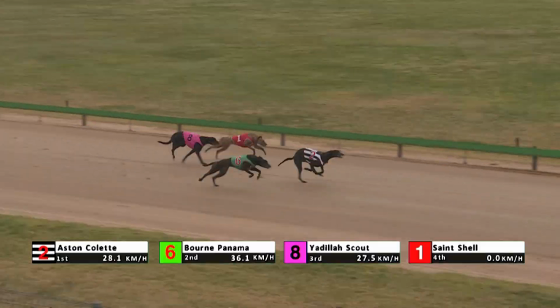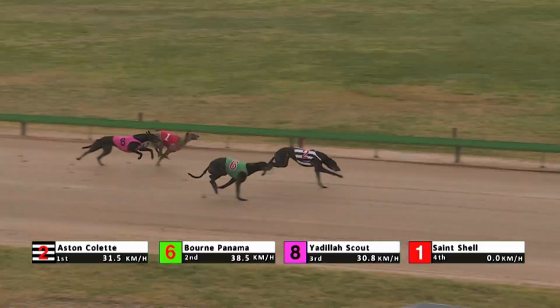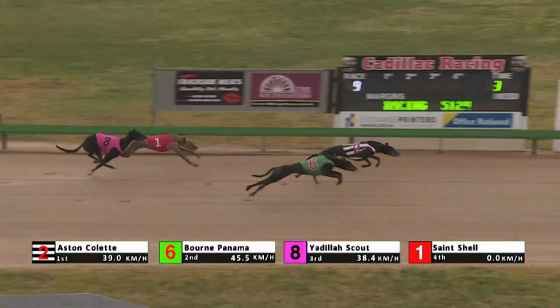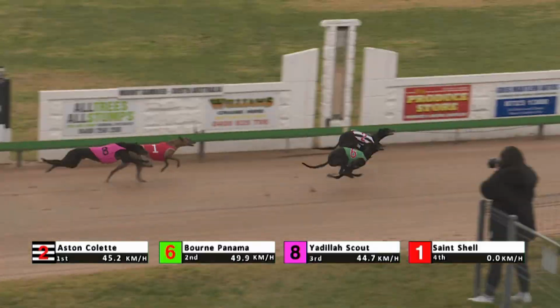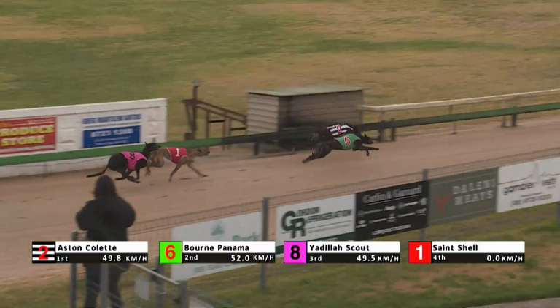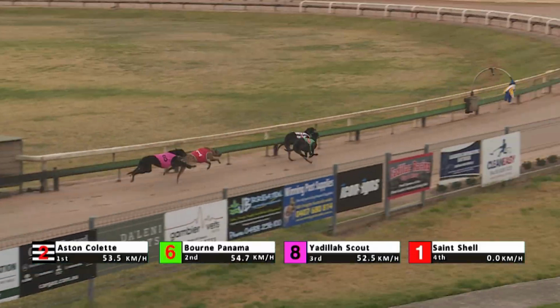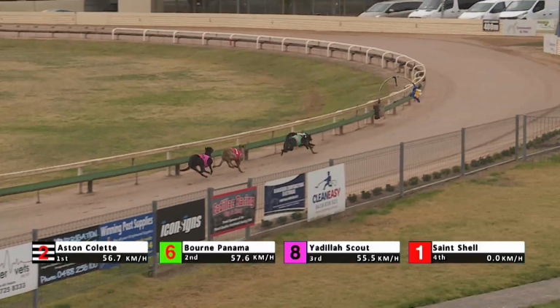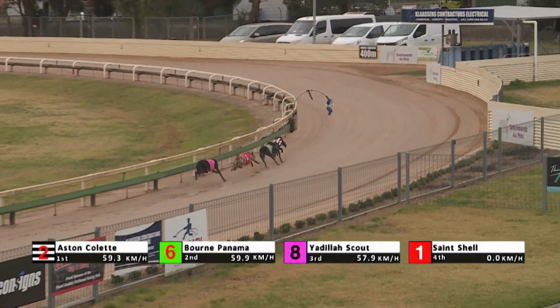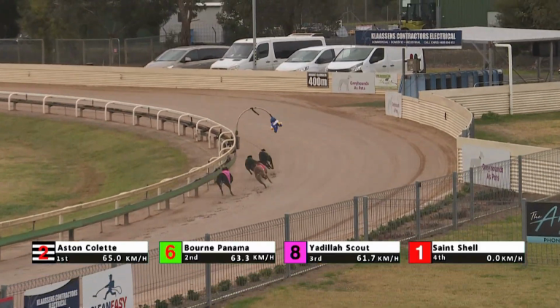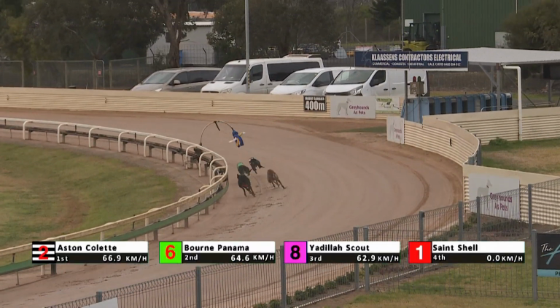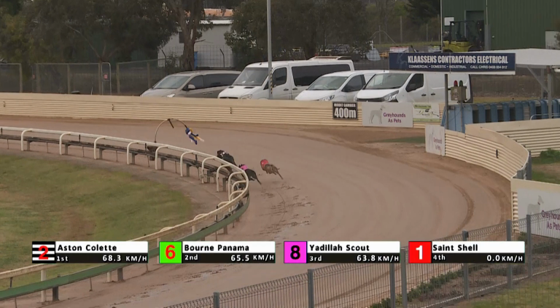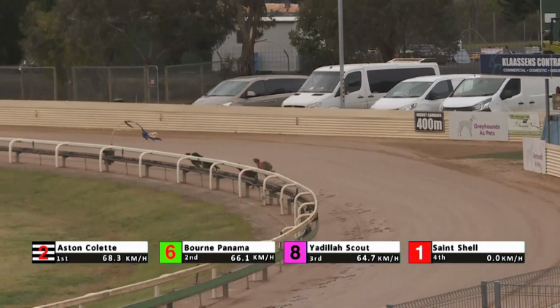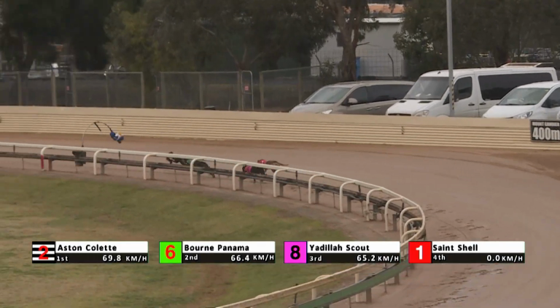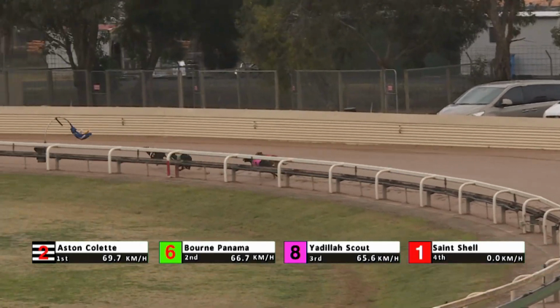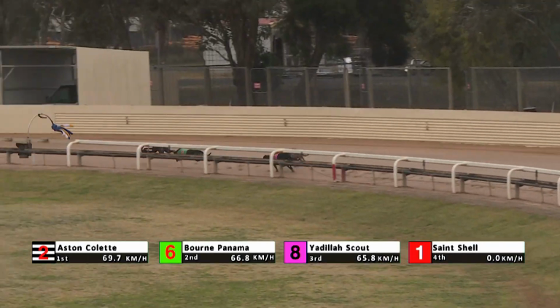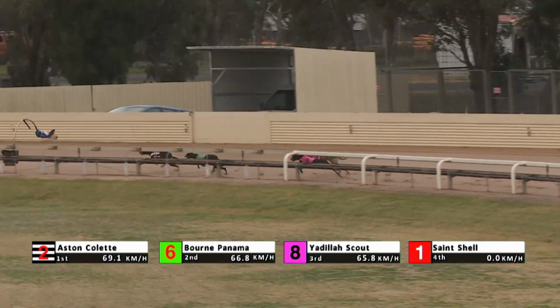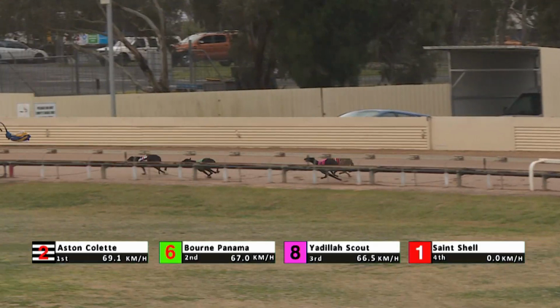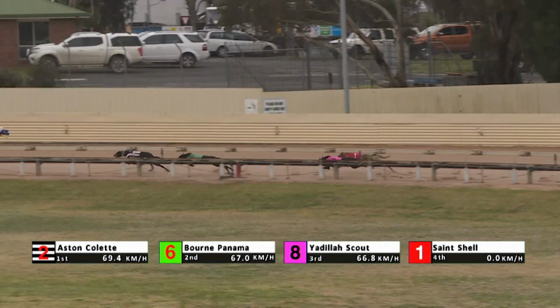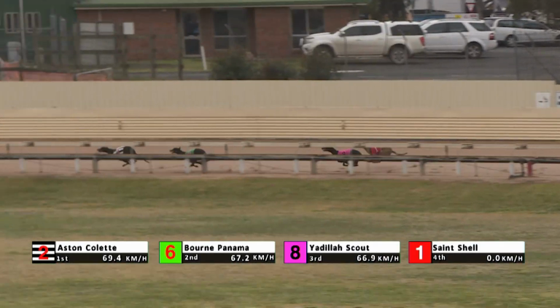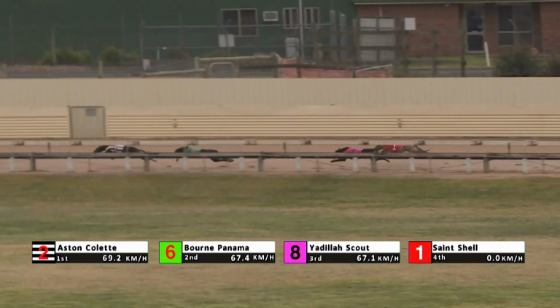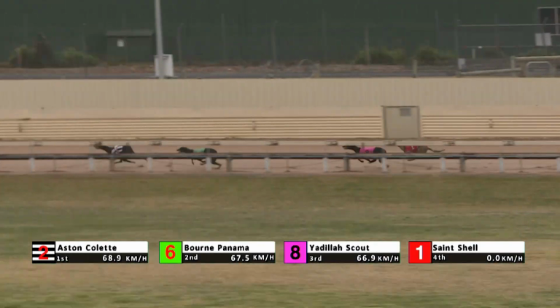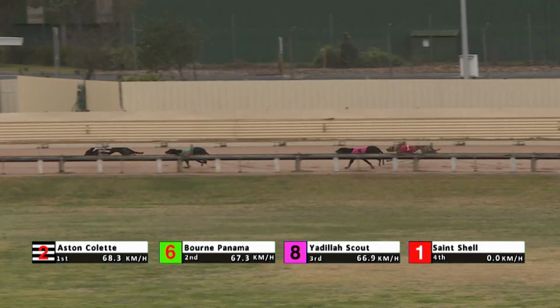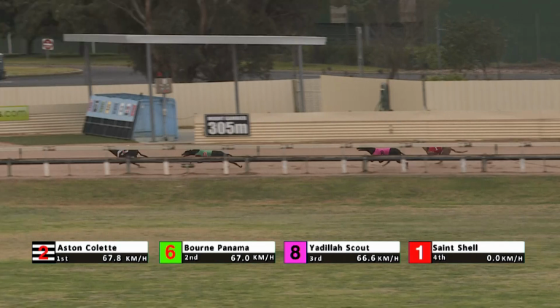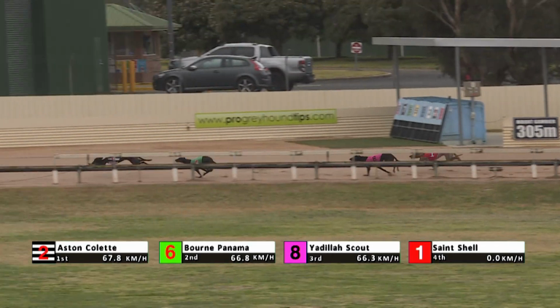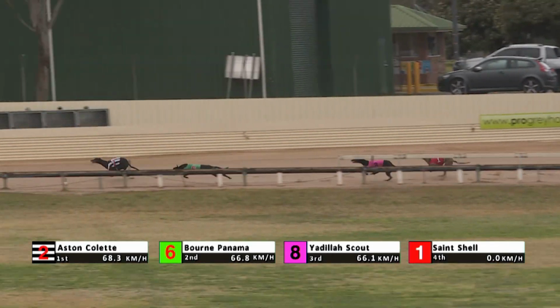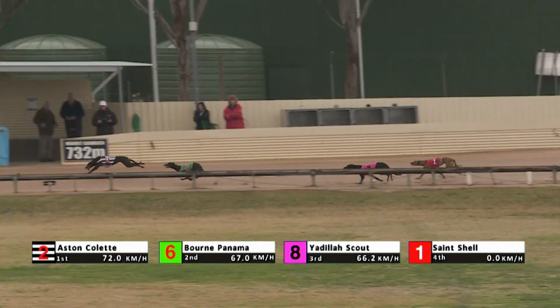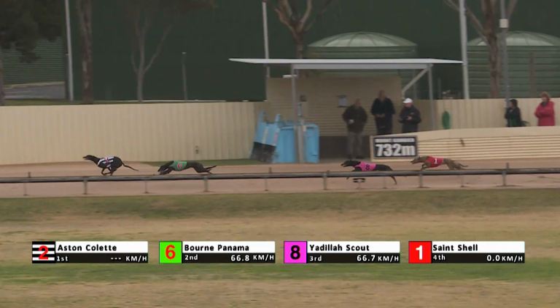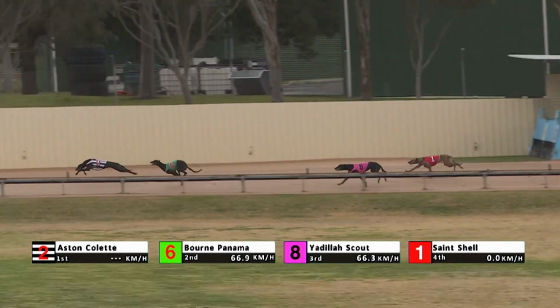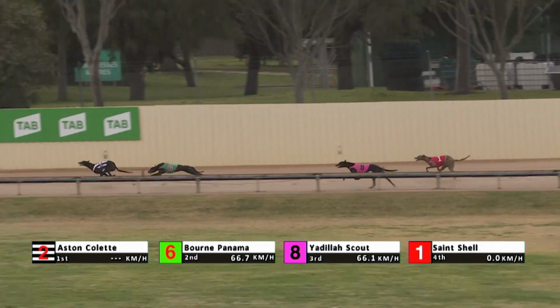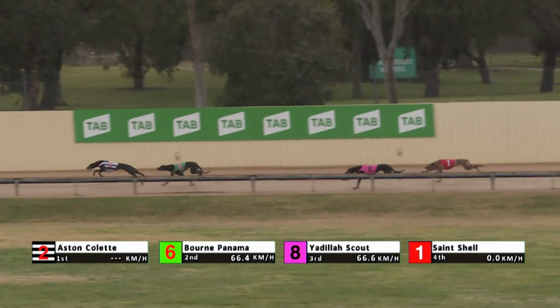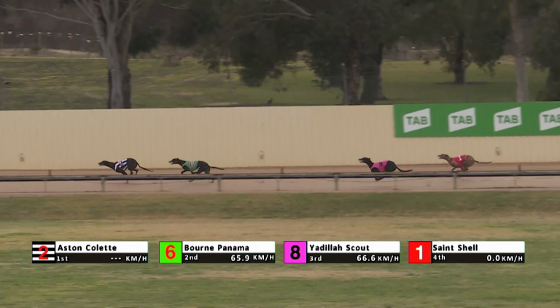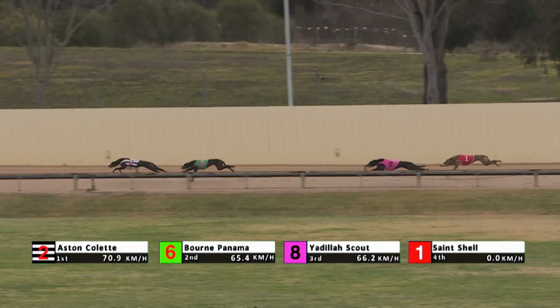Aston Collette got out nicely. Bourne Panama, good speed. St. Shell and Yardilla Scout — they've got 400 to go. Aston Collette leads by a length and a half on Bourne Panama. Three lengths back to Yardilla Scout and St. Shell.